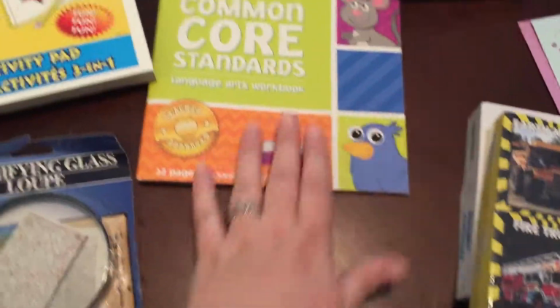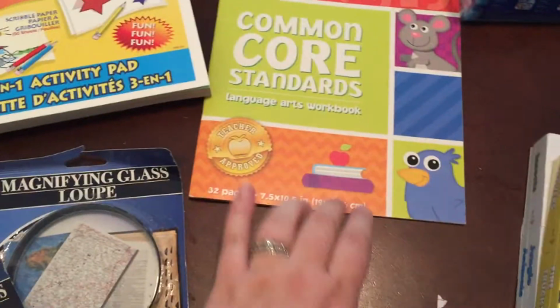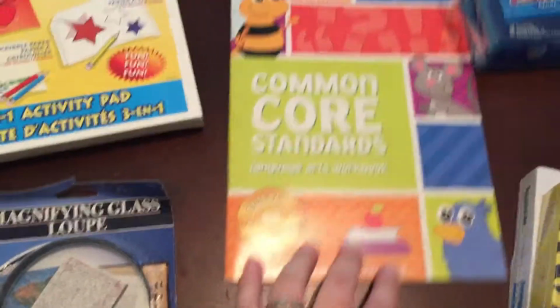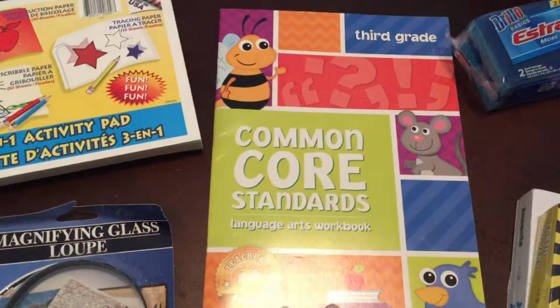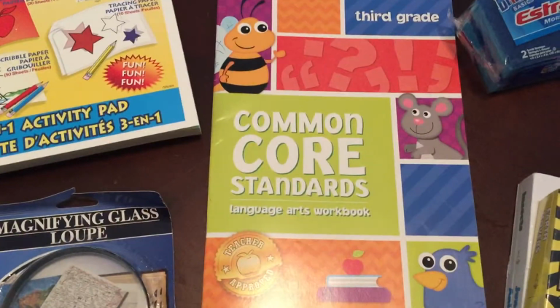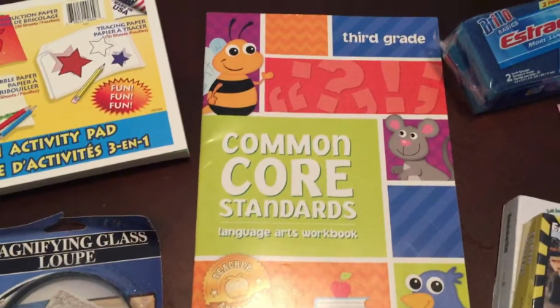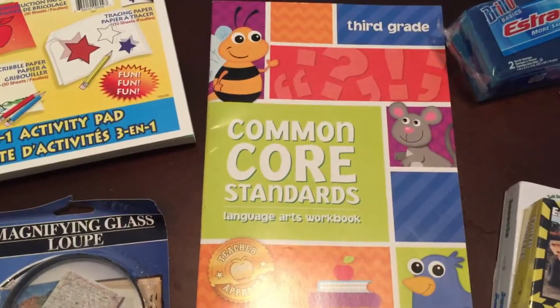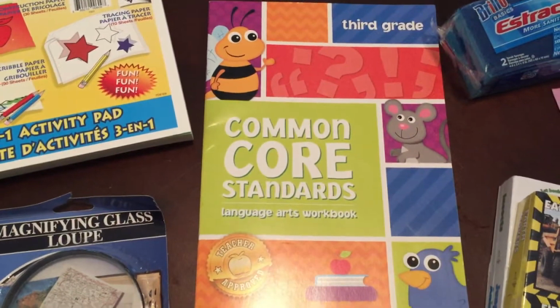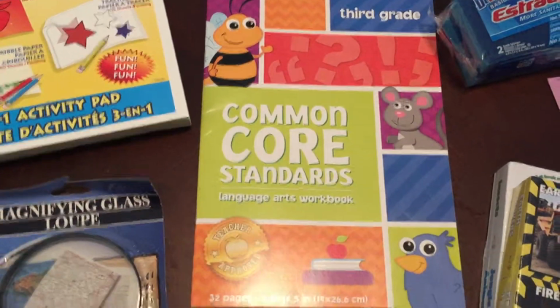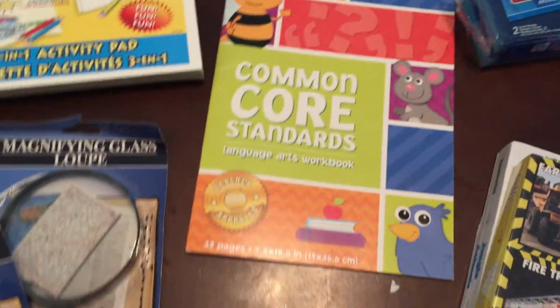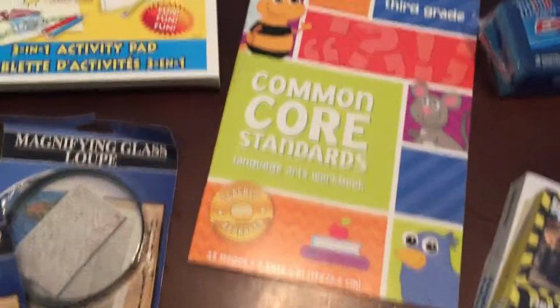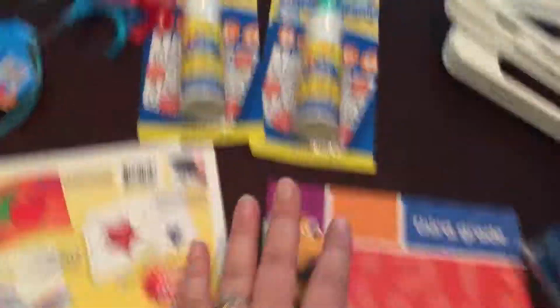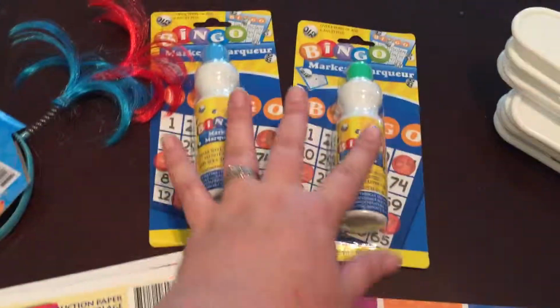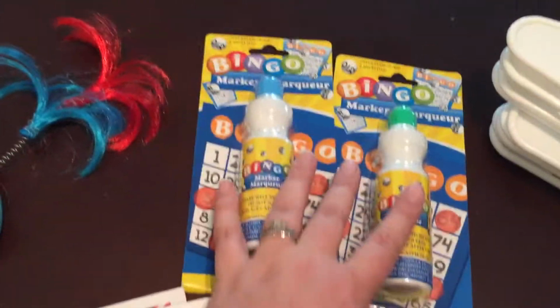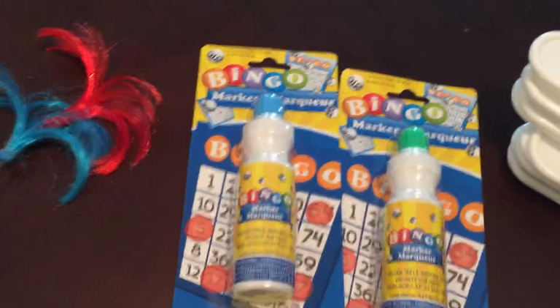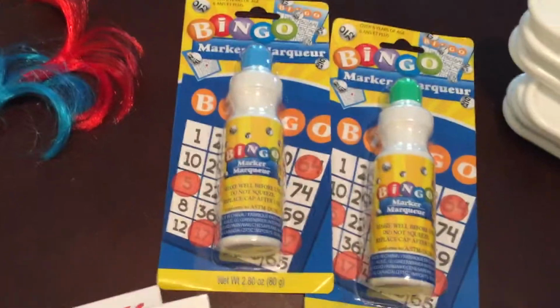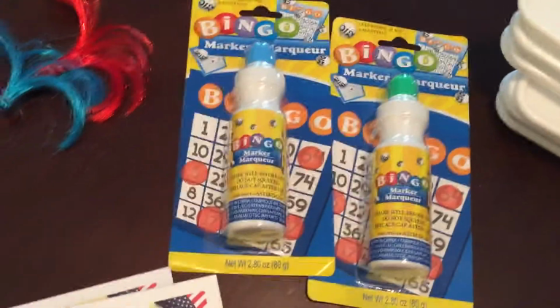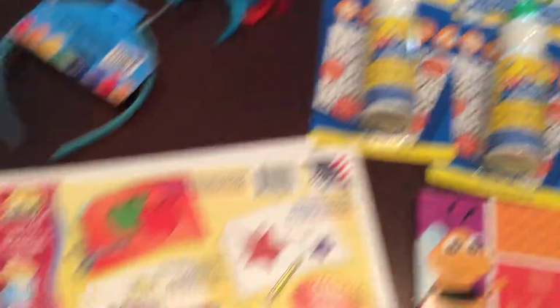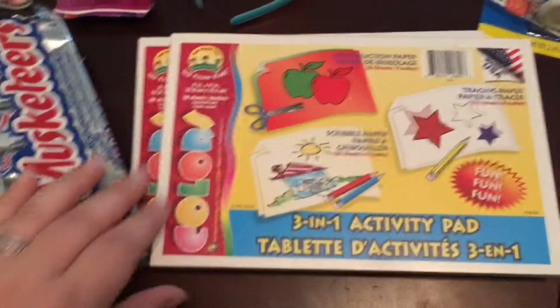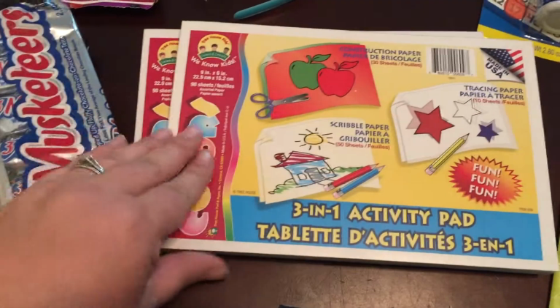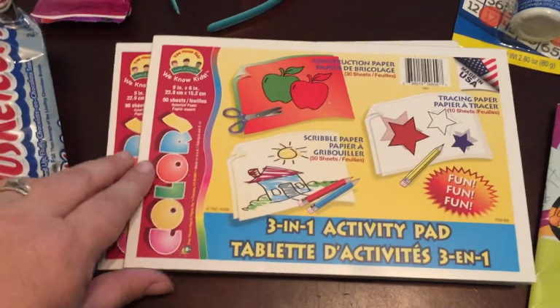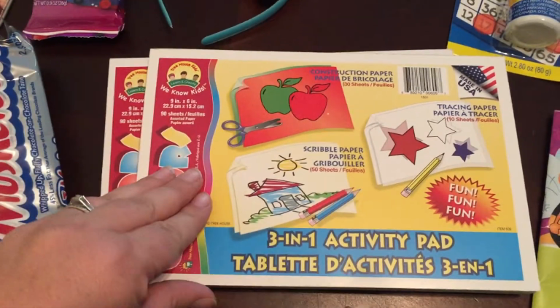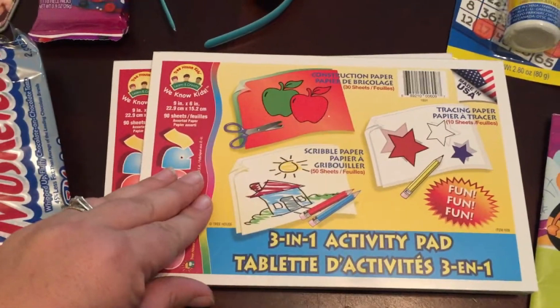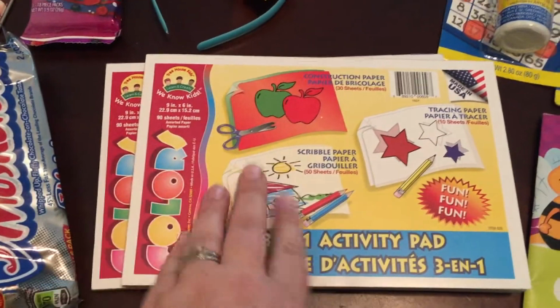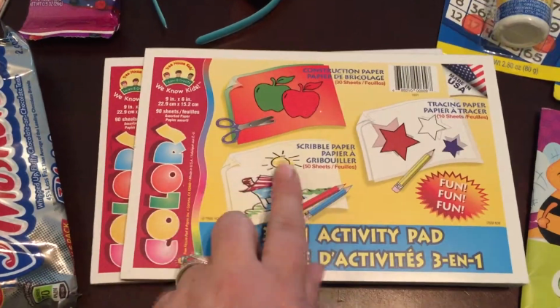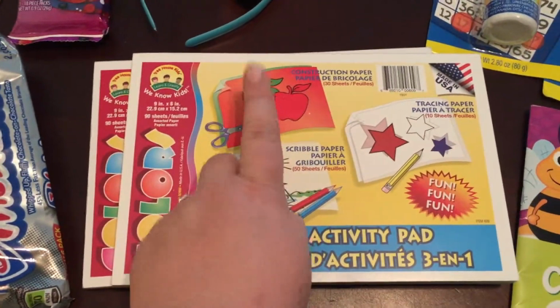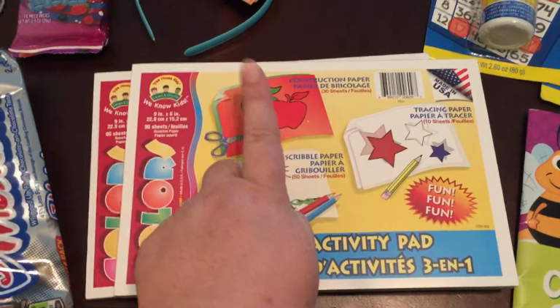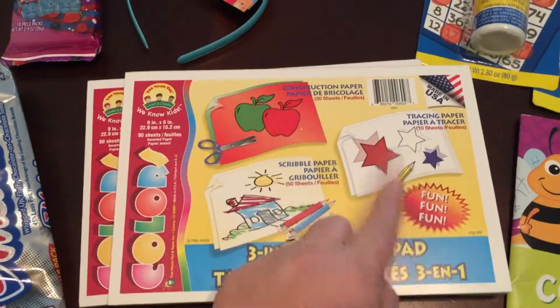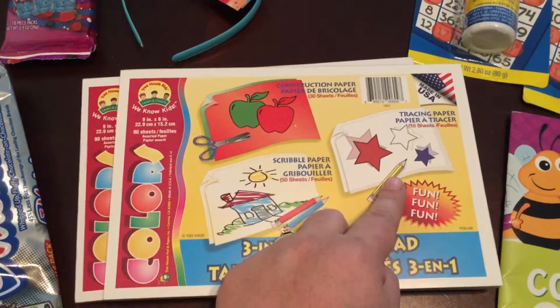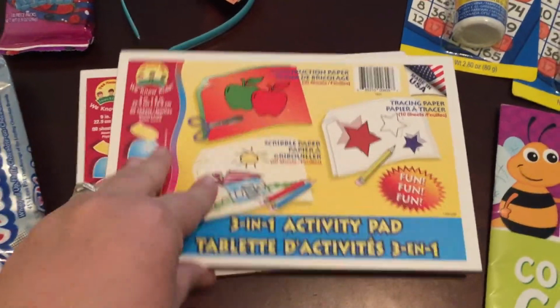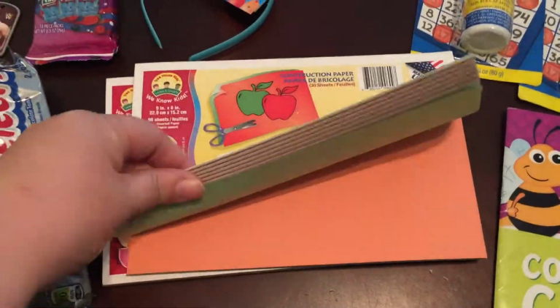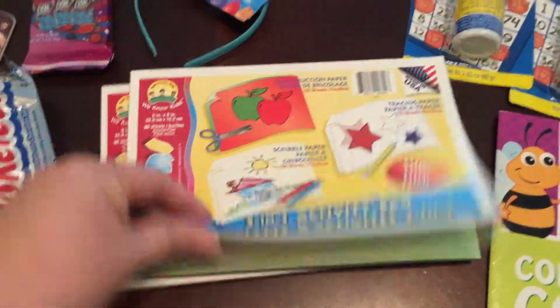This little workbook — a third grade common core standards language arts book. Two little bingo markers, and two little packs of 3-in-1 activity pads. Each has scribble paper, construction paper, and tracing paper in them. I got two of those.